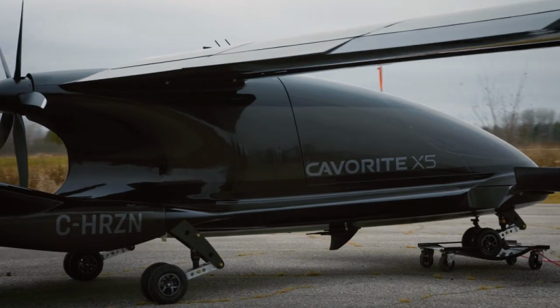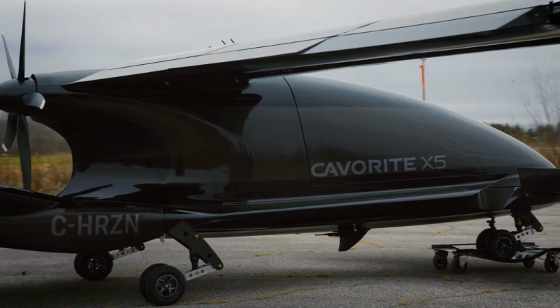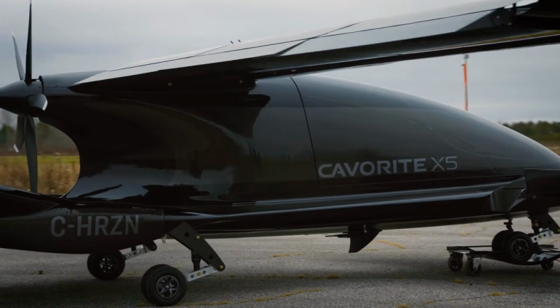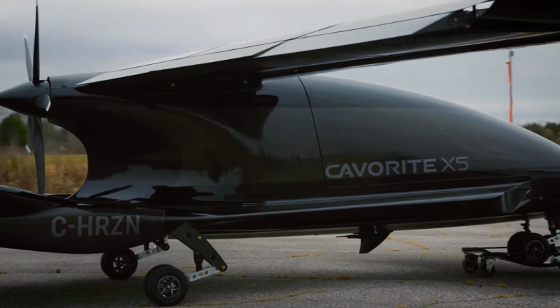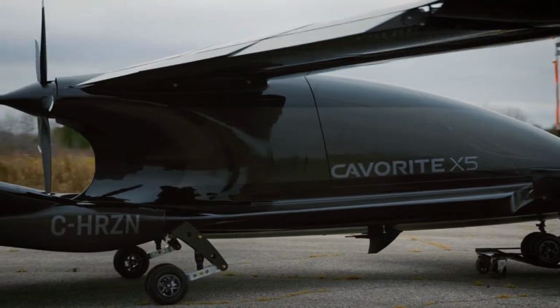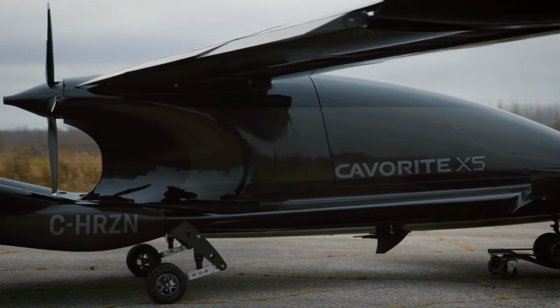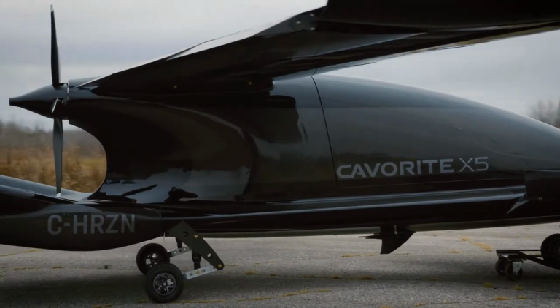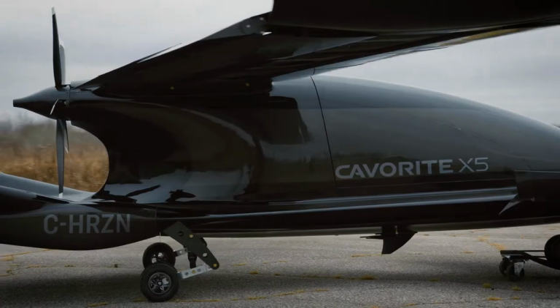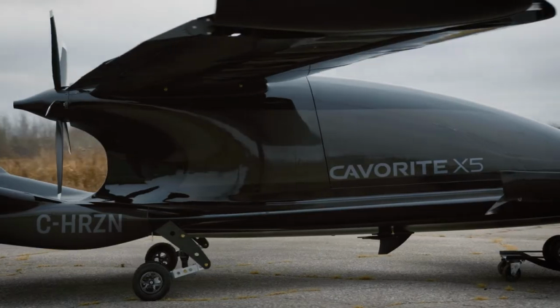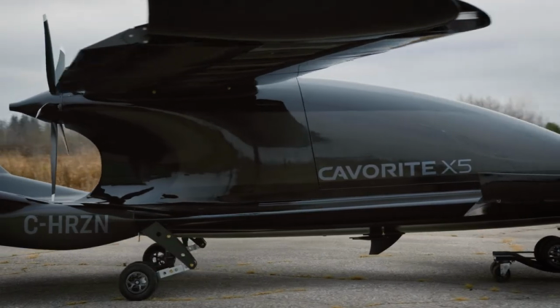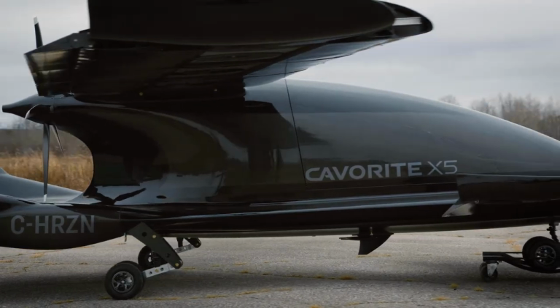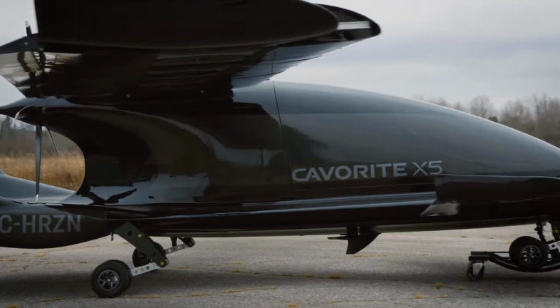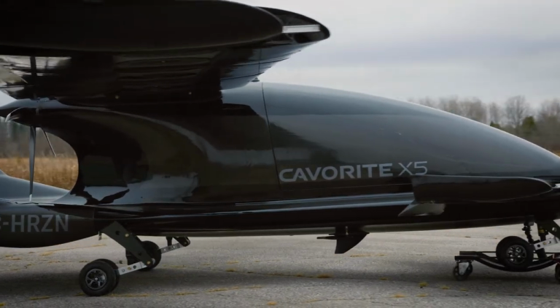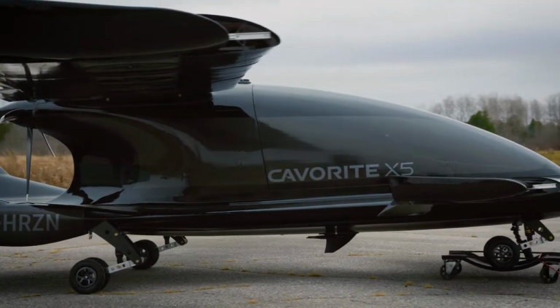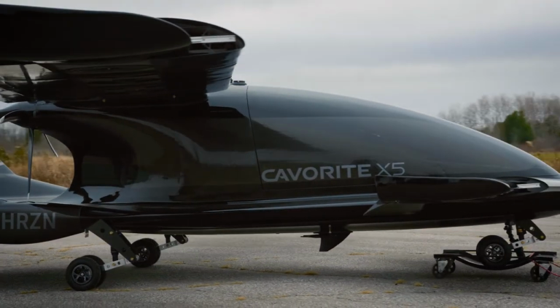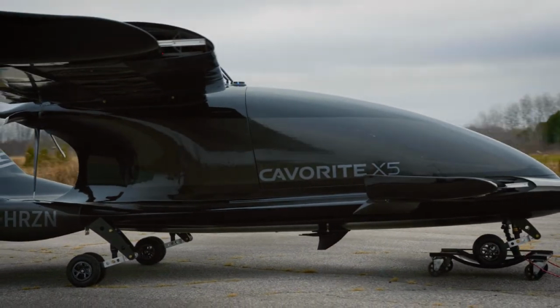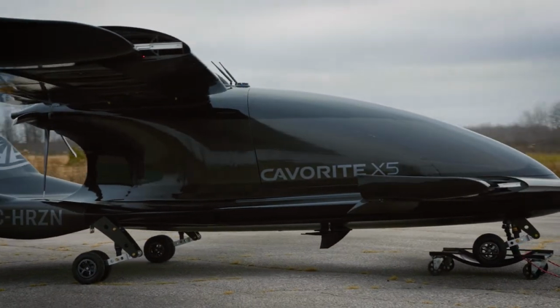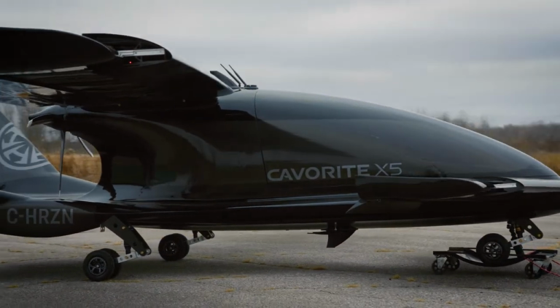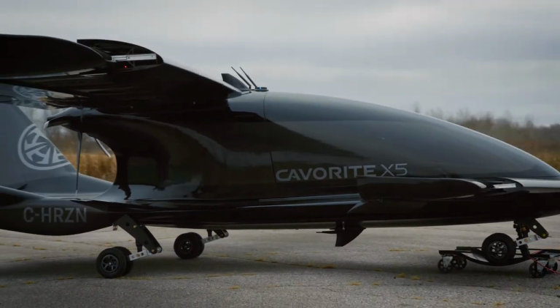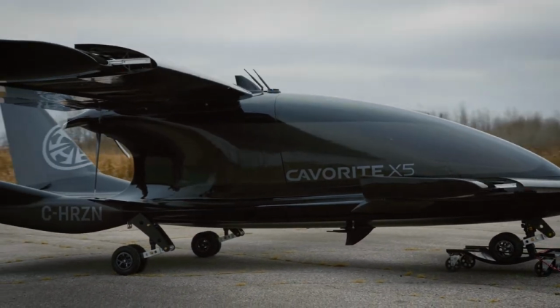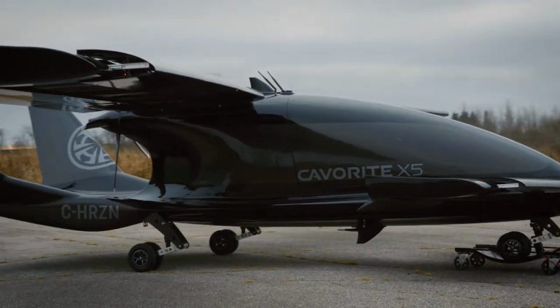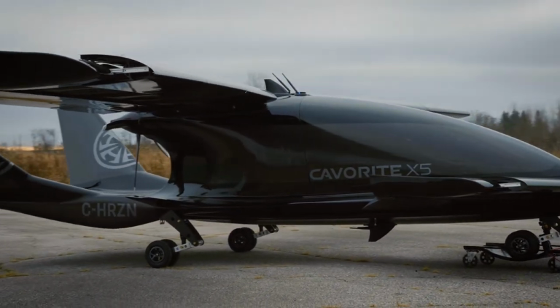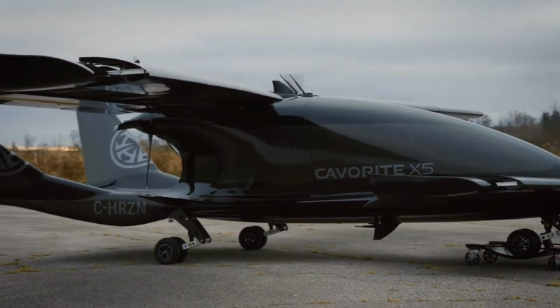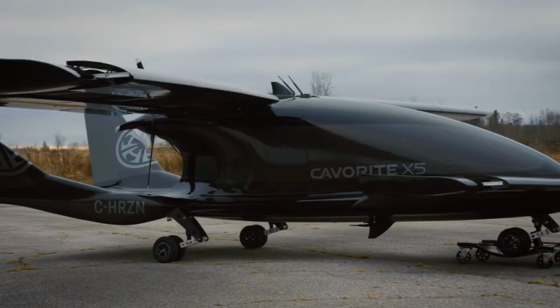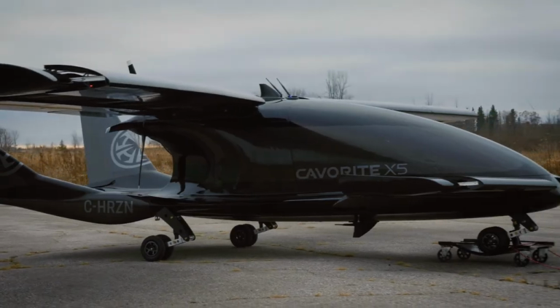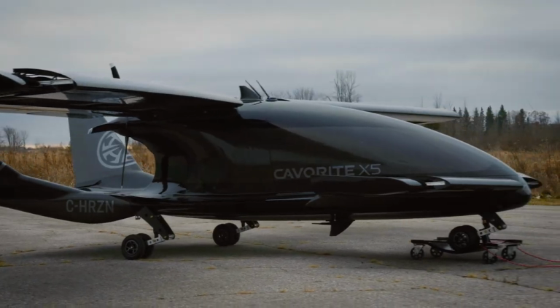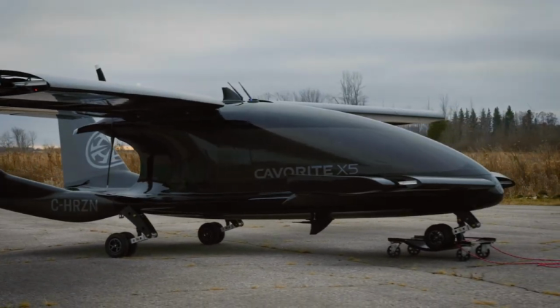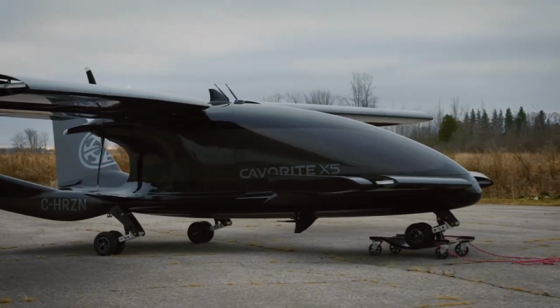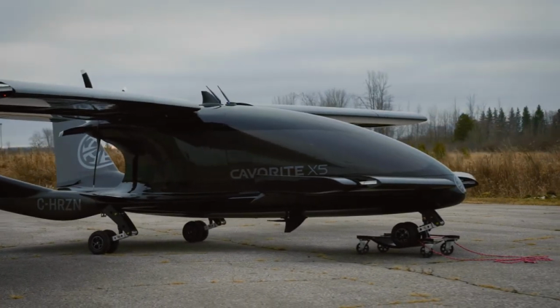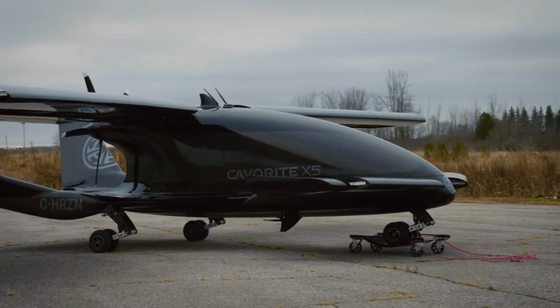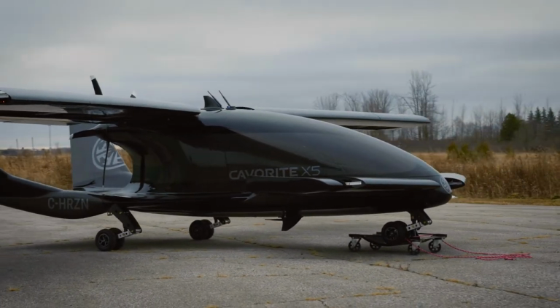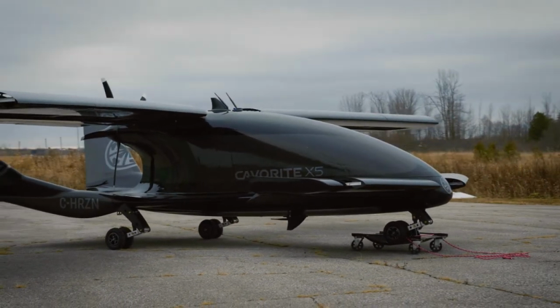The Cabrite X5, a flexible aircraft designed to meet the demands of our customers. Imagine a helicopter takeoff combined with the speed and efficiency of an airplane. Here's how it works.